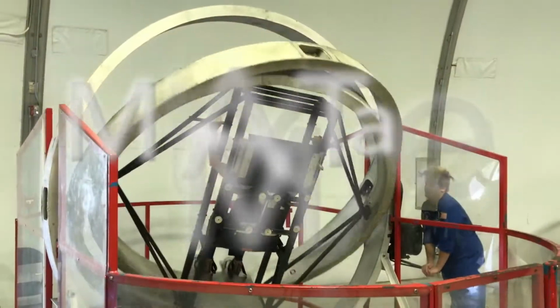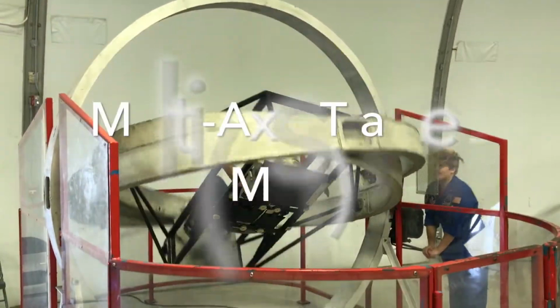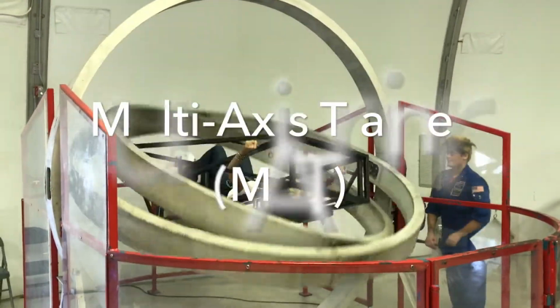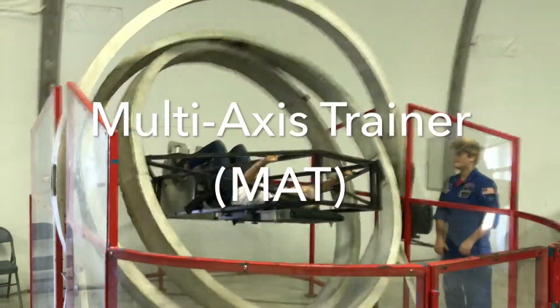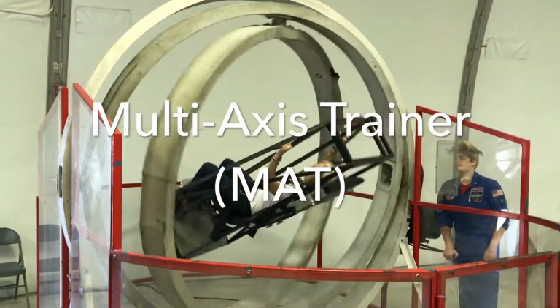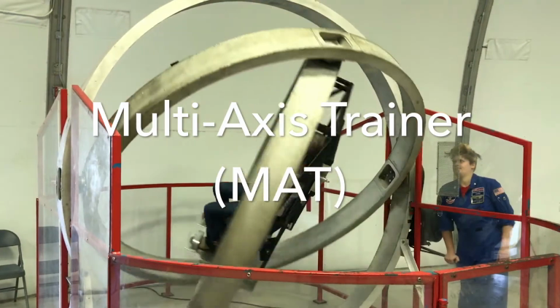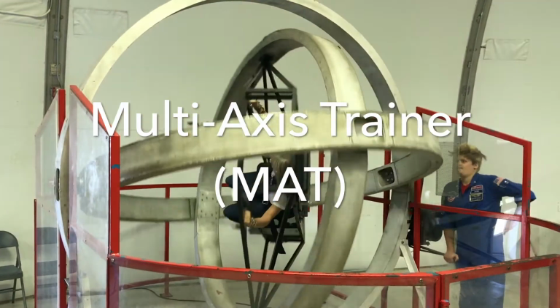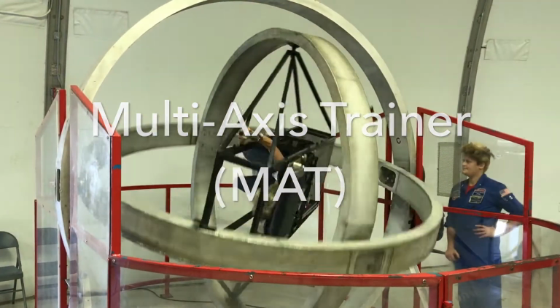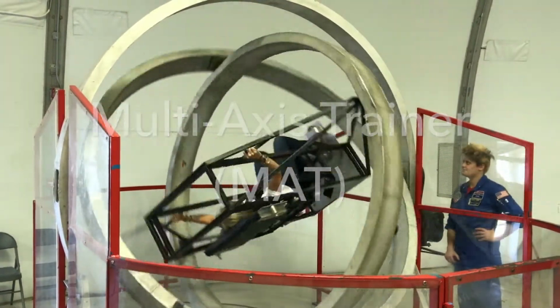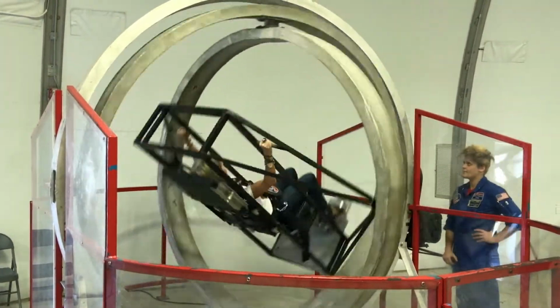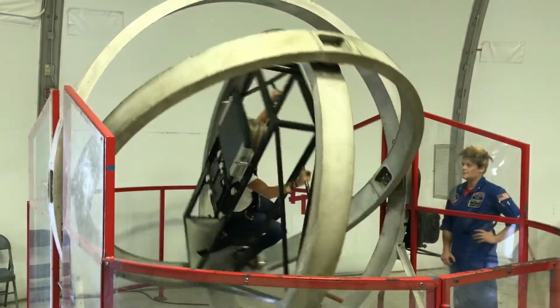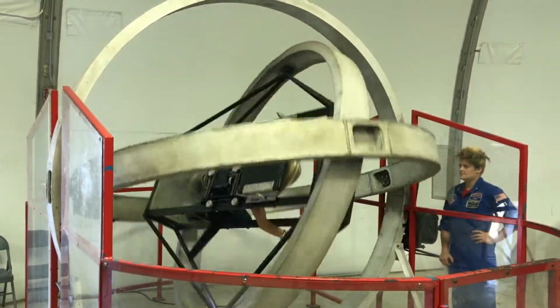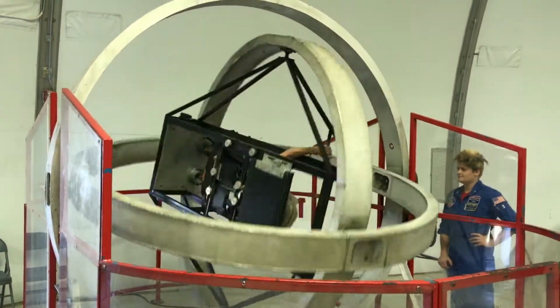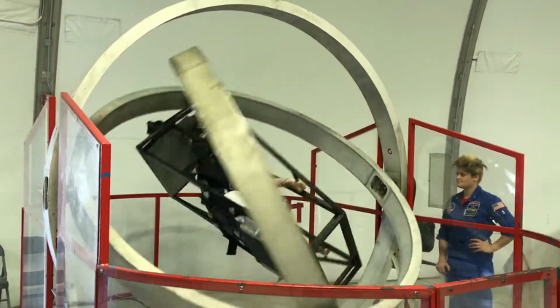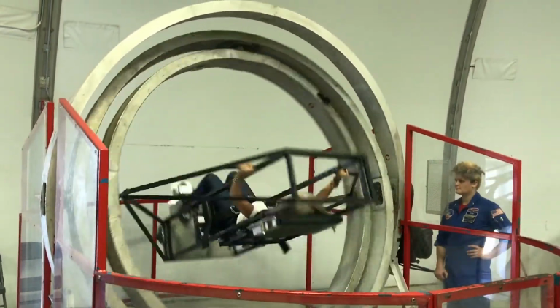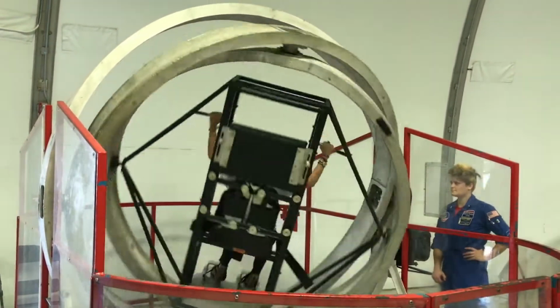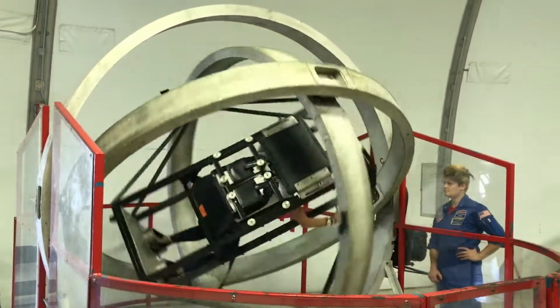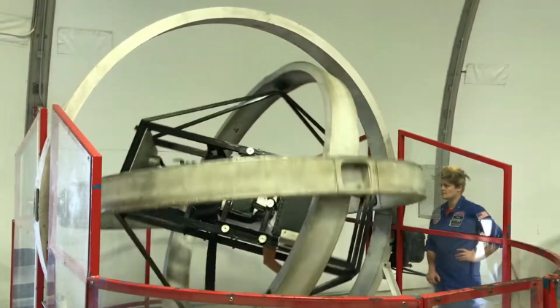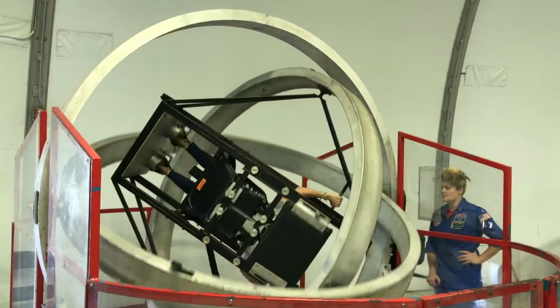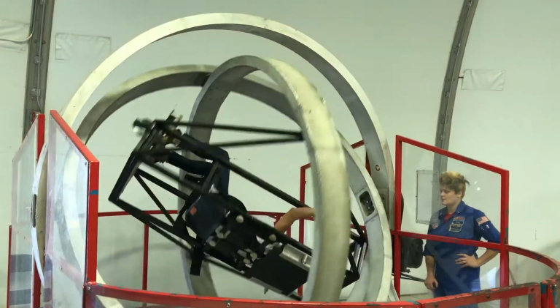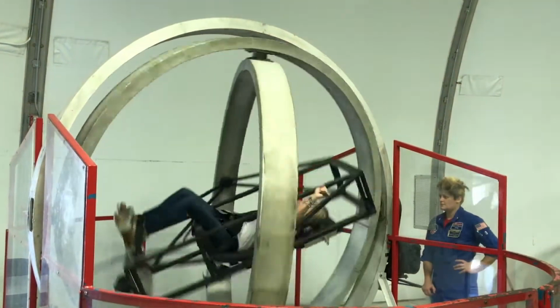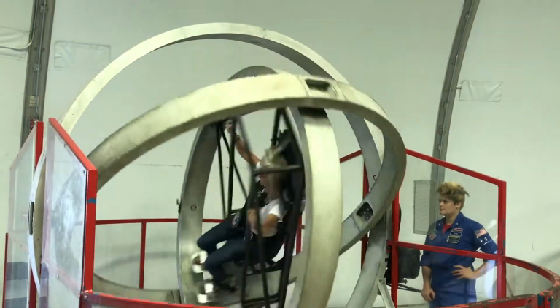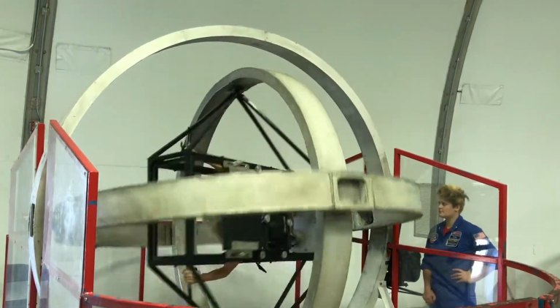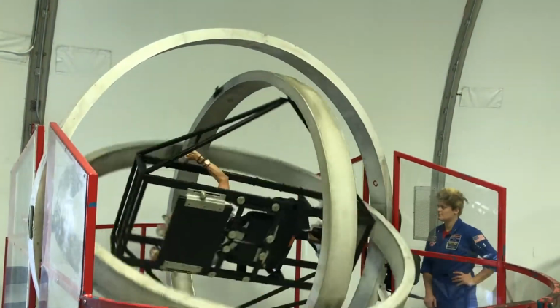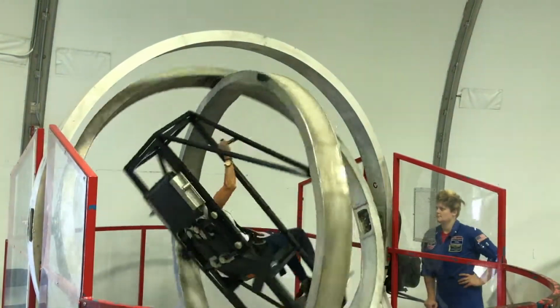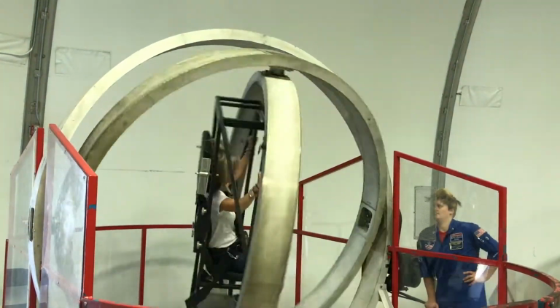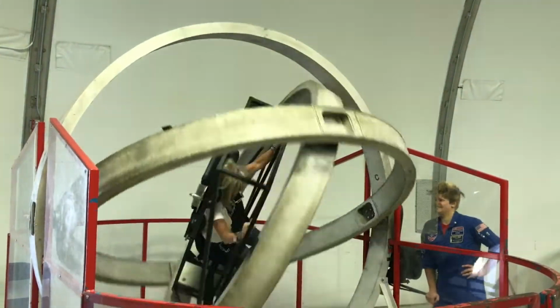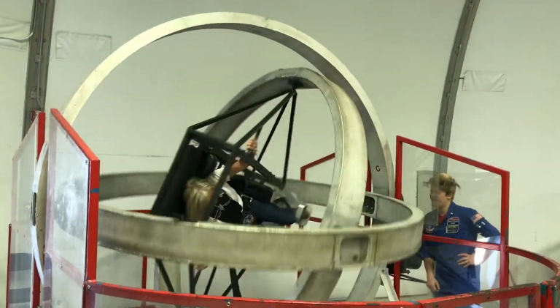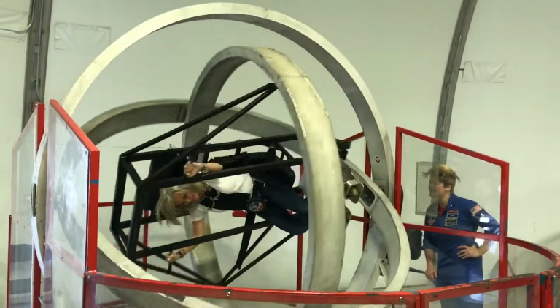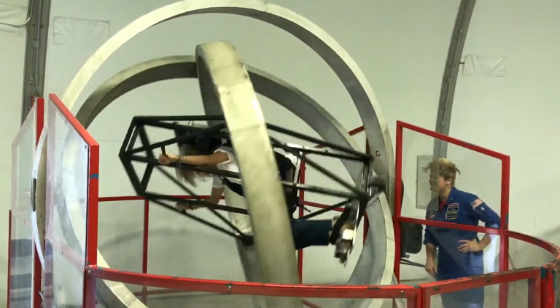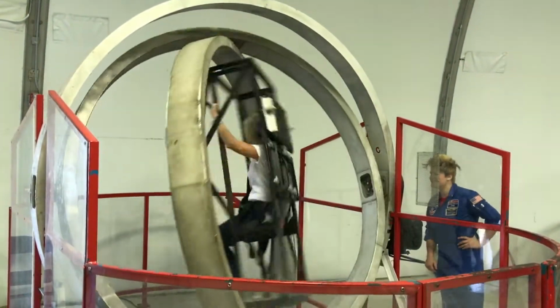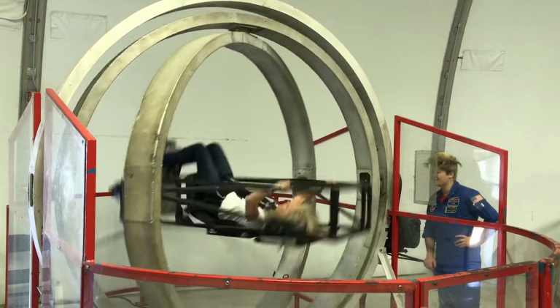The next thing that we tried is the multi-axis trainer, which basically gets you ready for that really bad entry back into the atmosphere. I couldn't help but thinking, she's breaking up, I can't hold it.